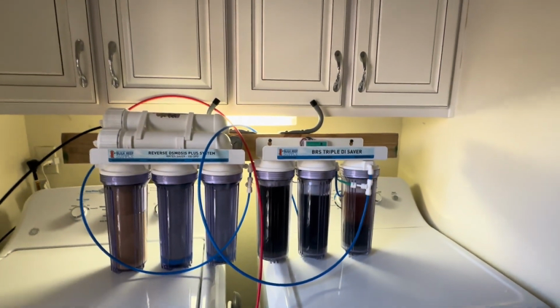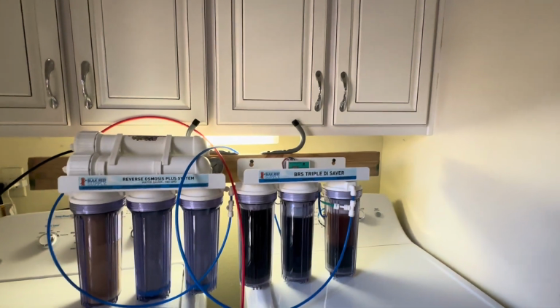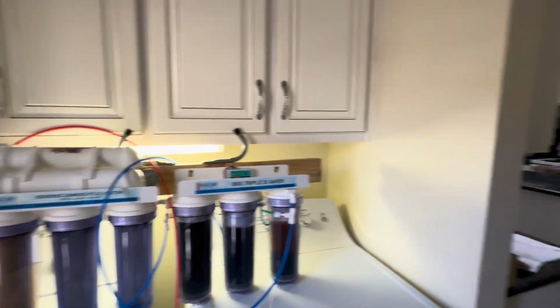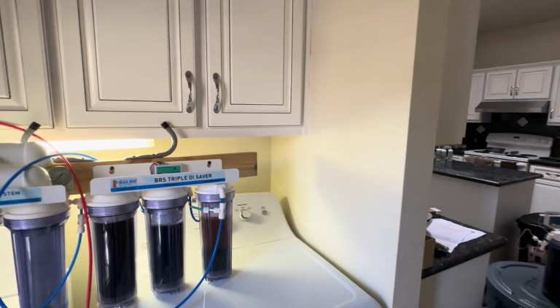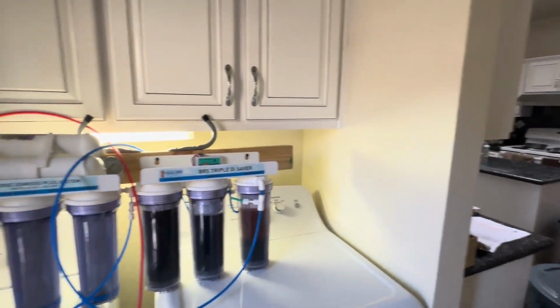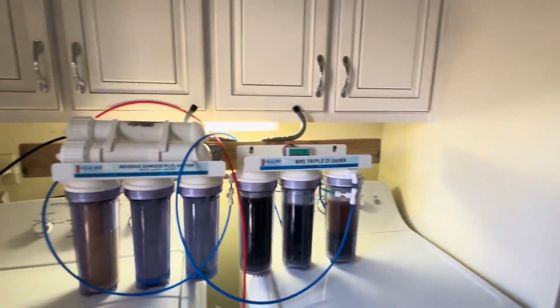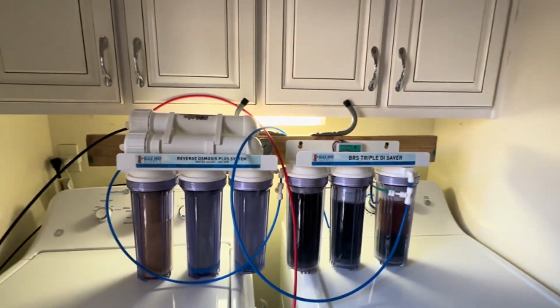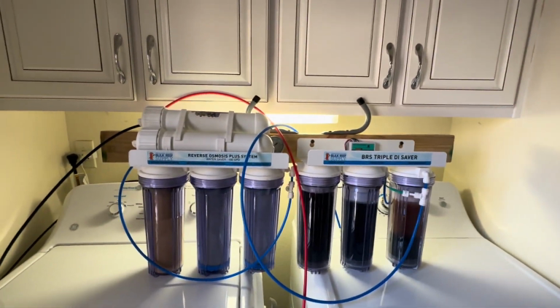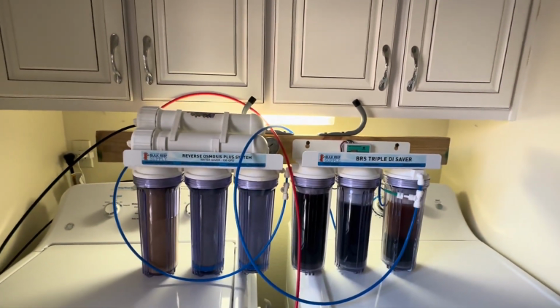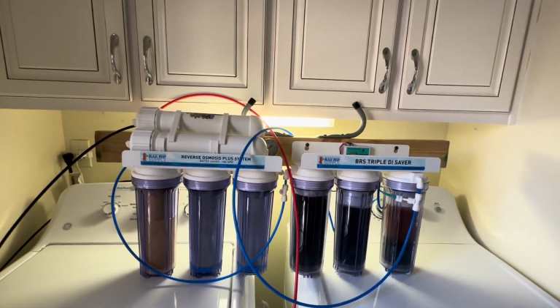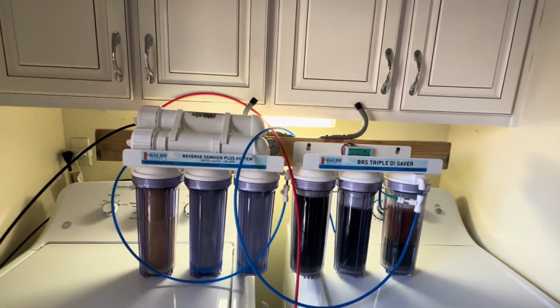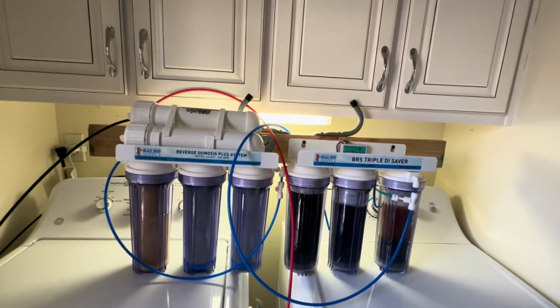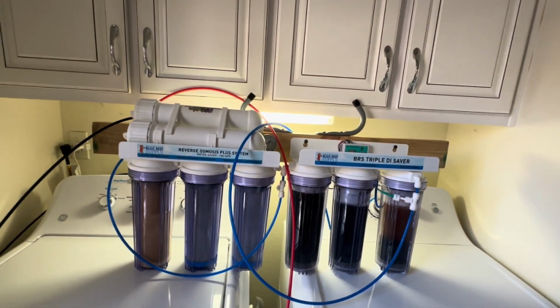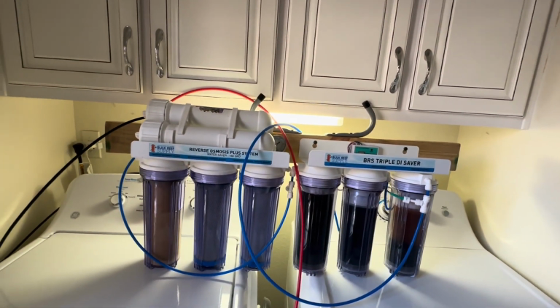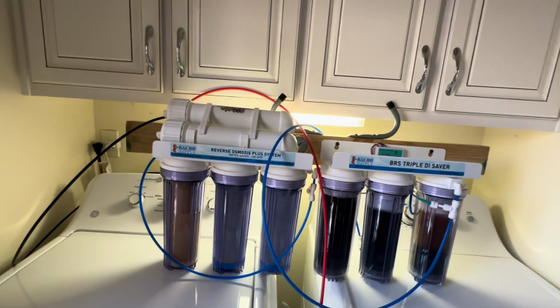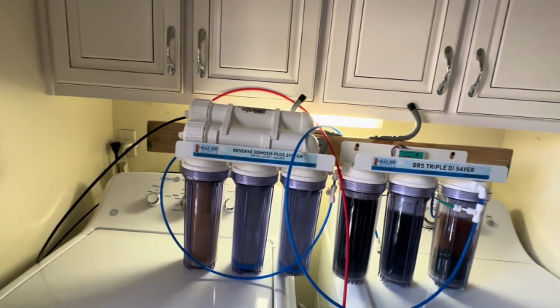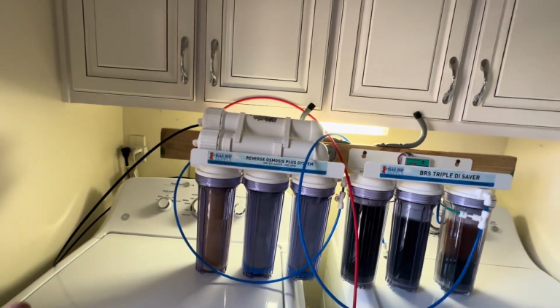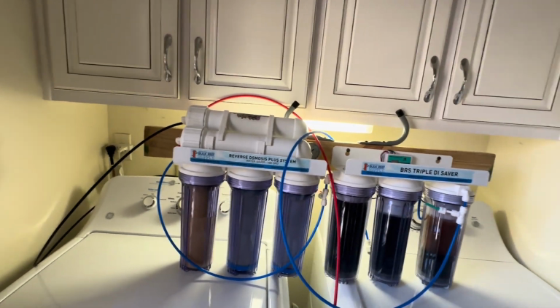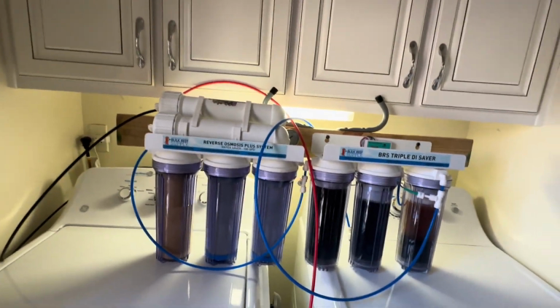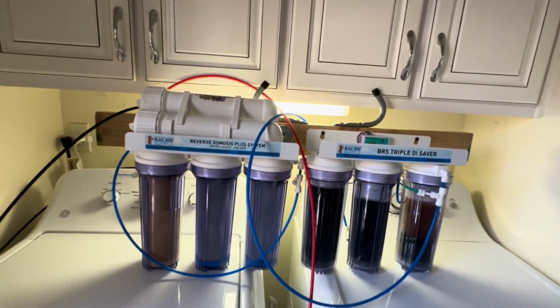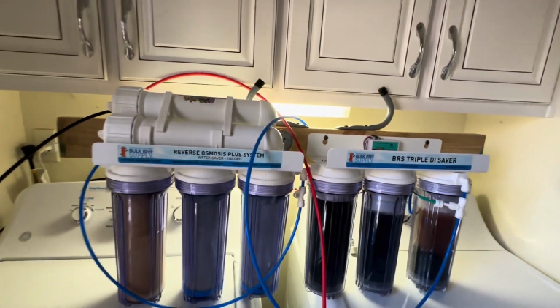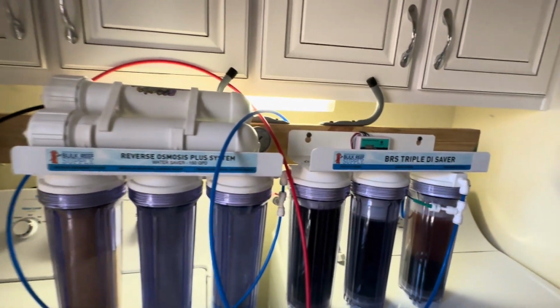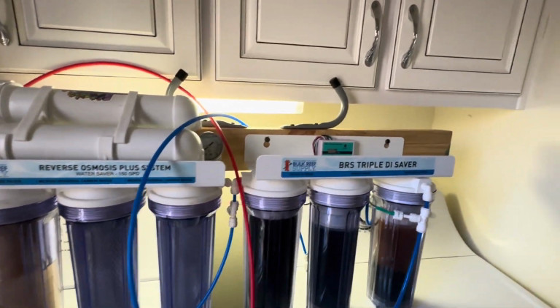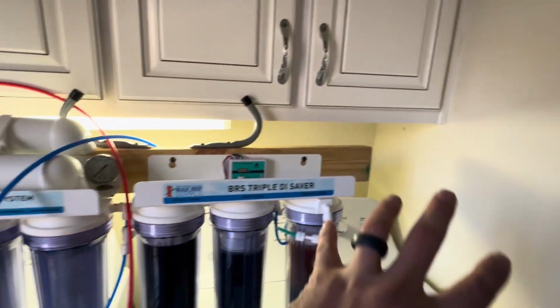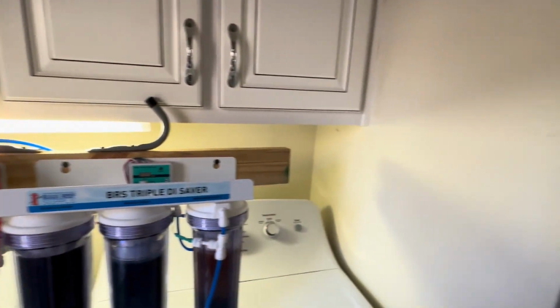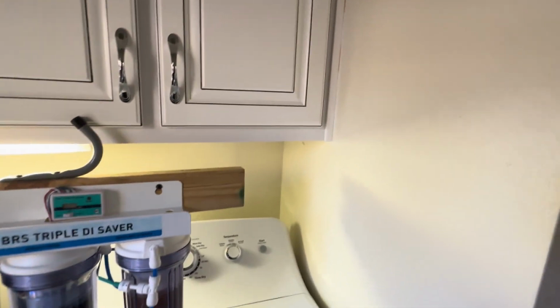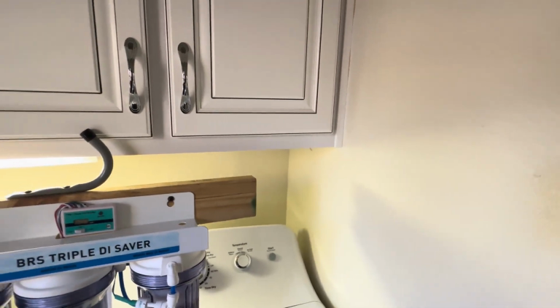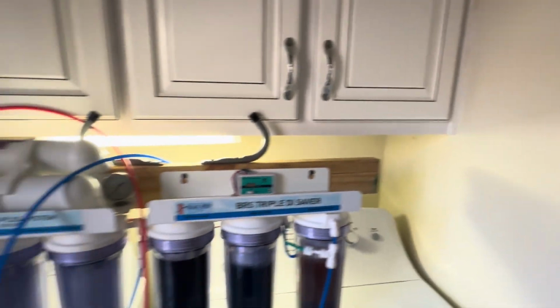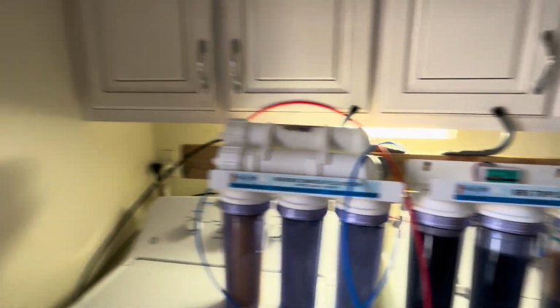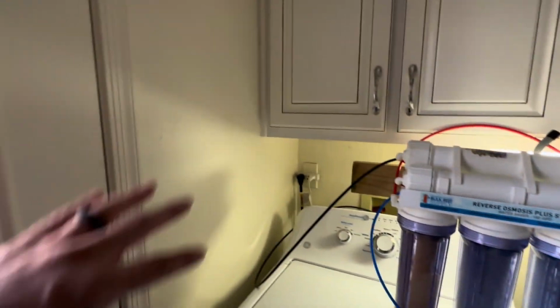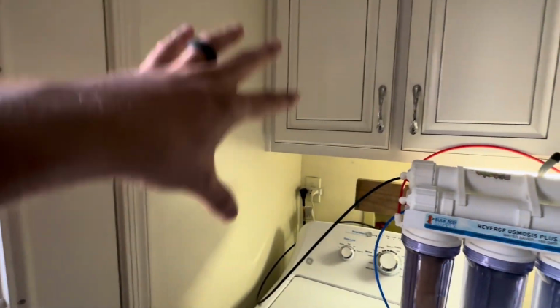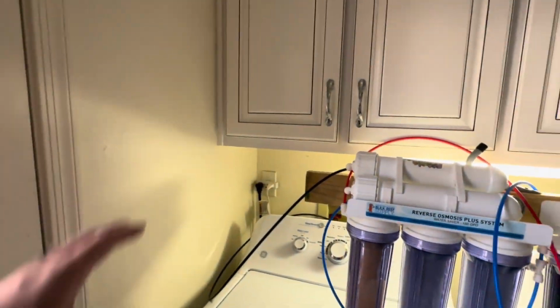For us, since space is pretty limited, we didn't really have an option to make it permanent — or we do, but something that's not visually appealing. We didn't want to have the canisters out.